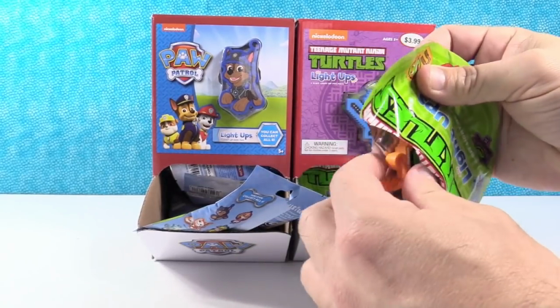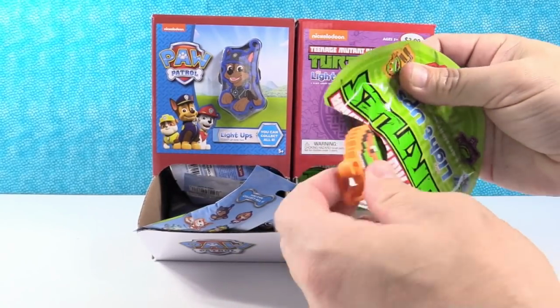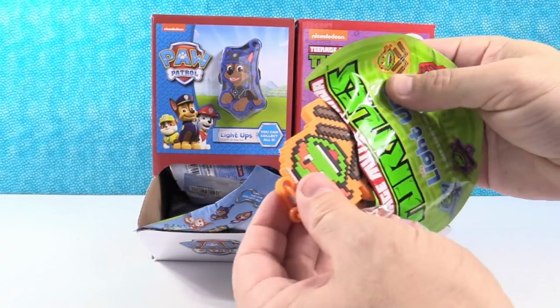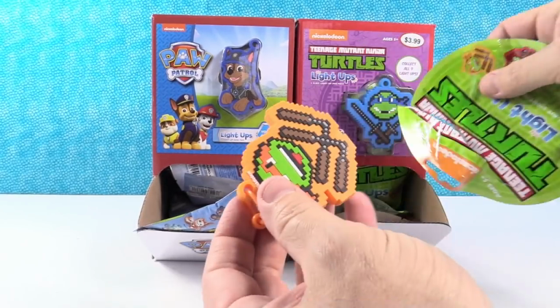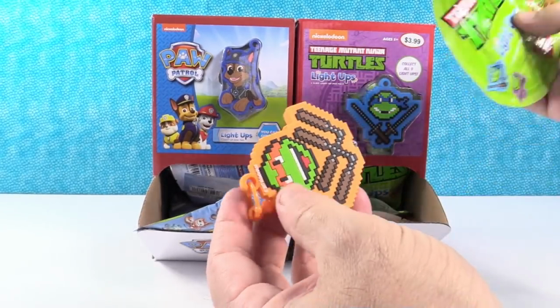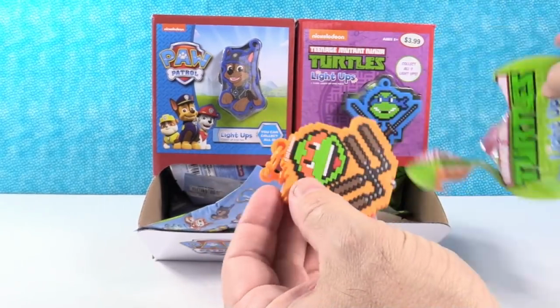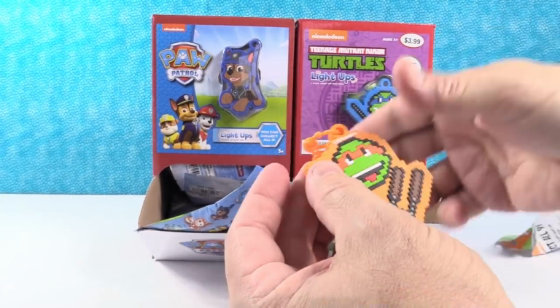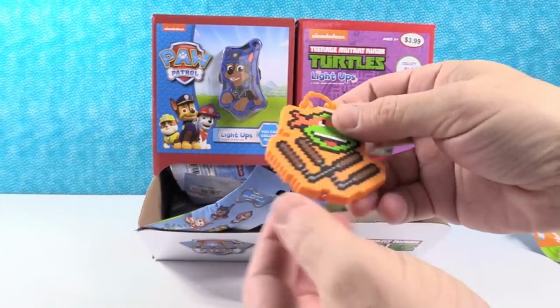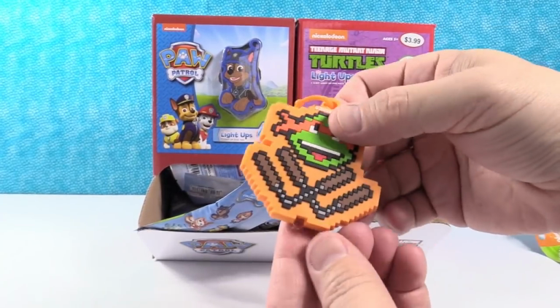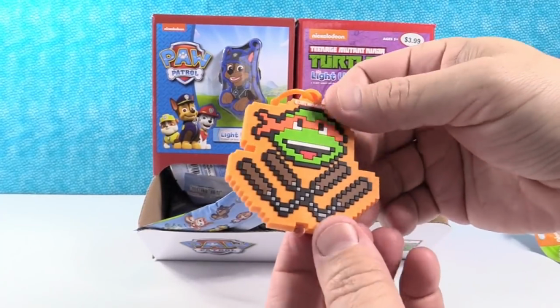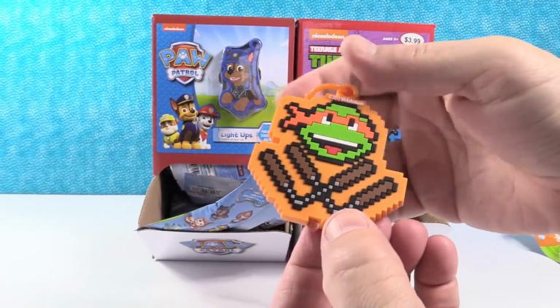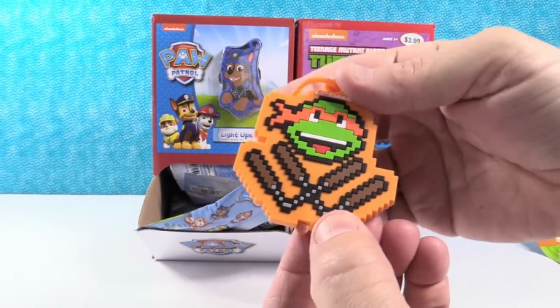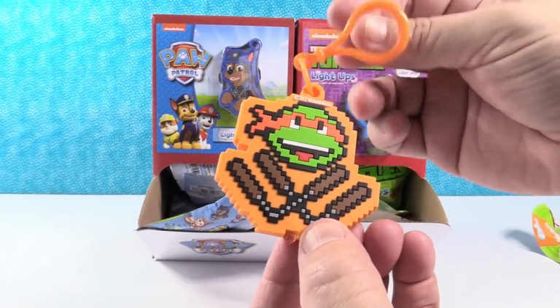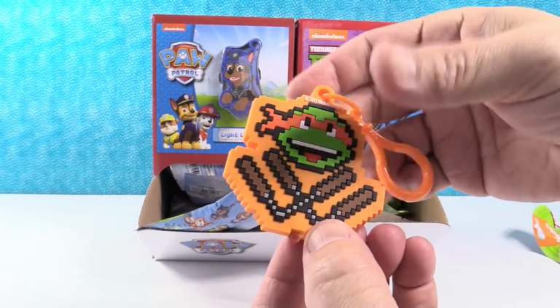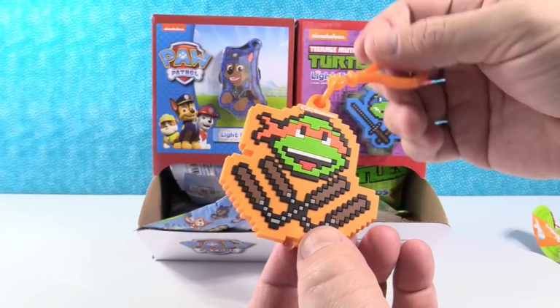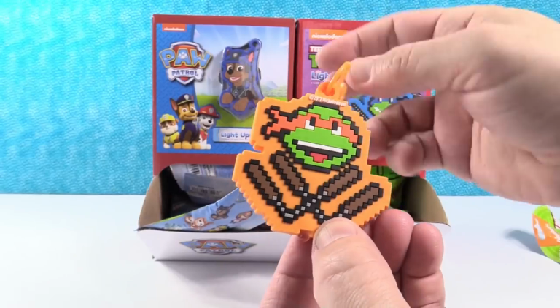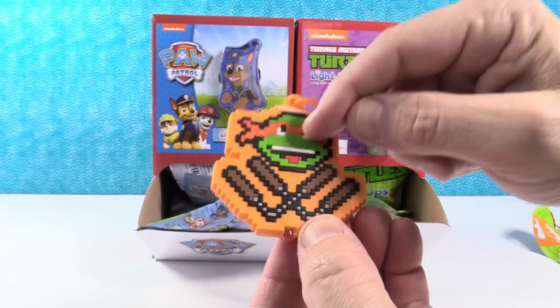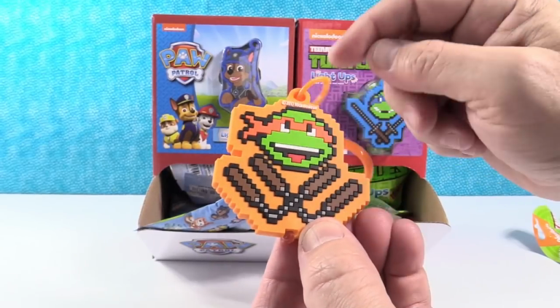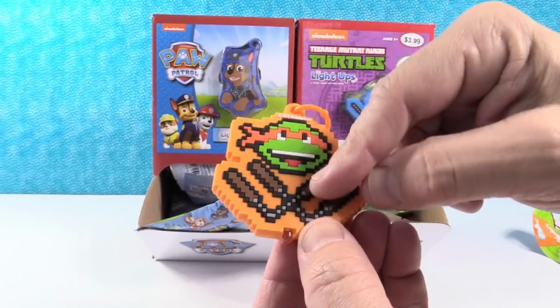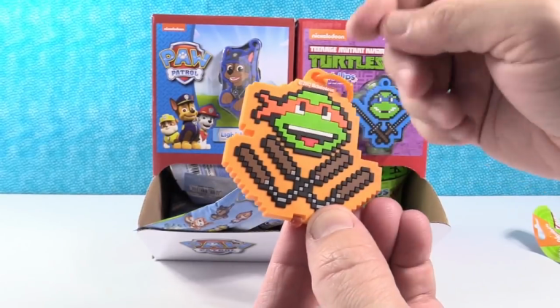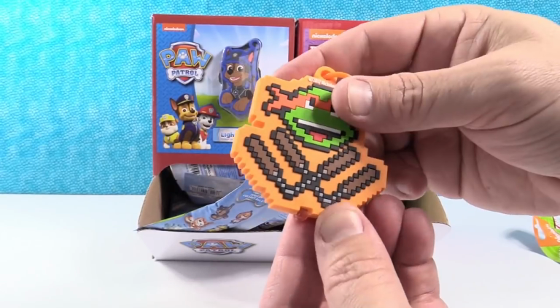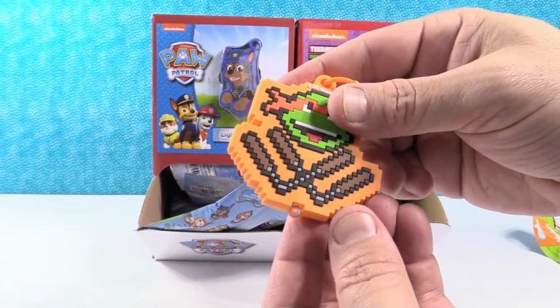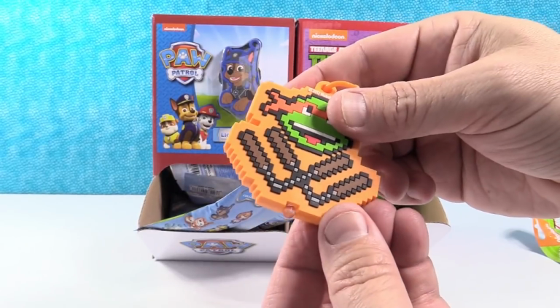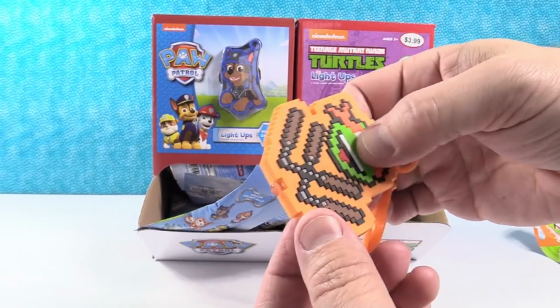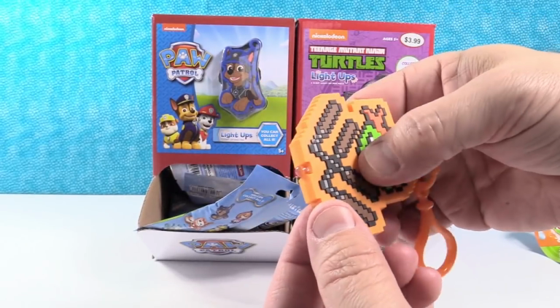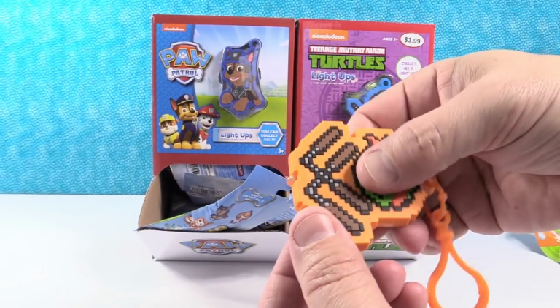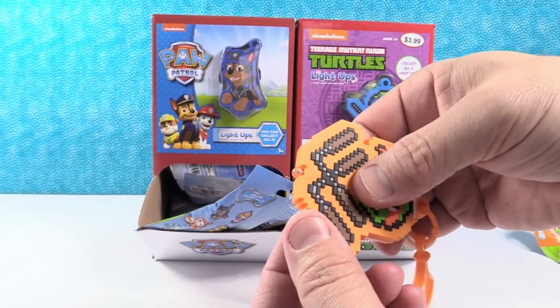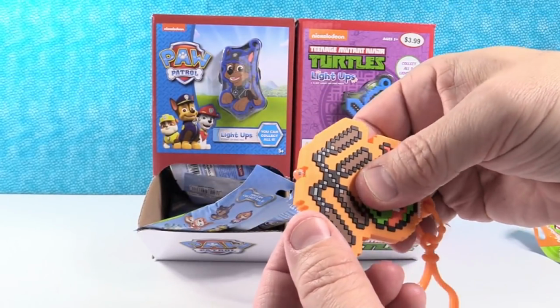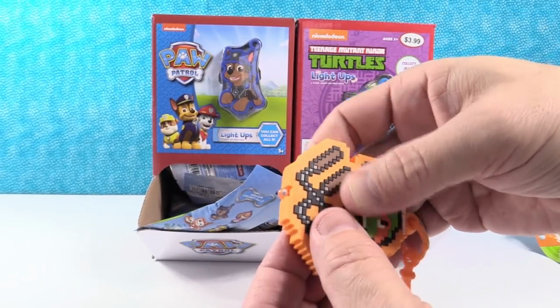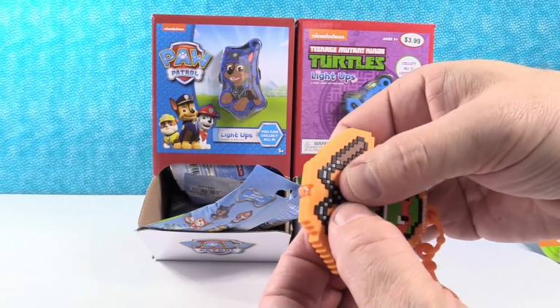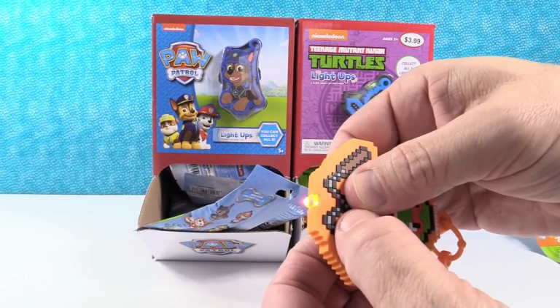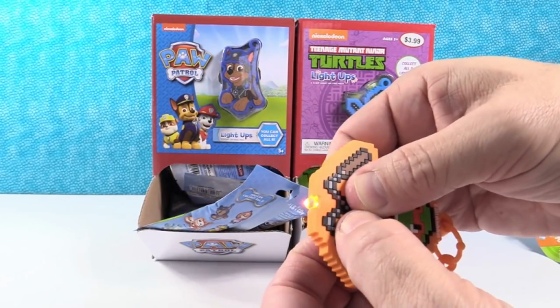Usually at the front of the store there's a section. We got Michelangelo — he's got a little turtle head with the nunchucks. Shannon knows Michelangelo.